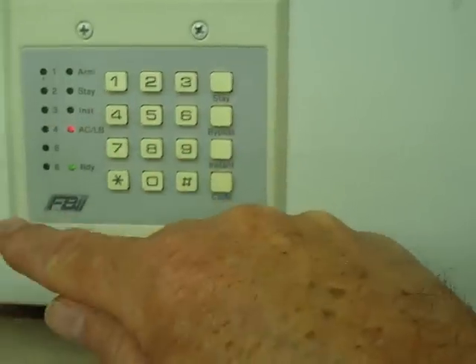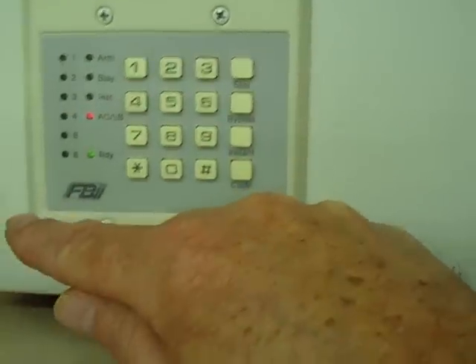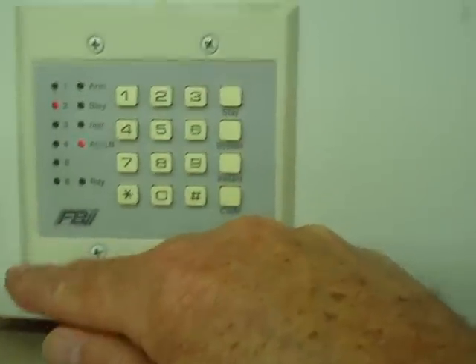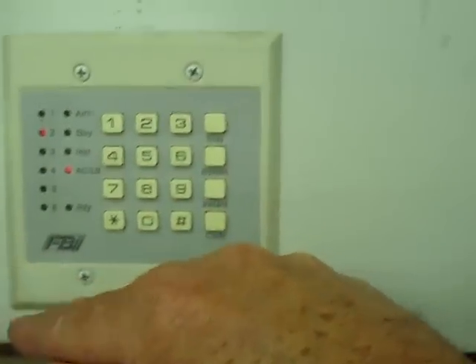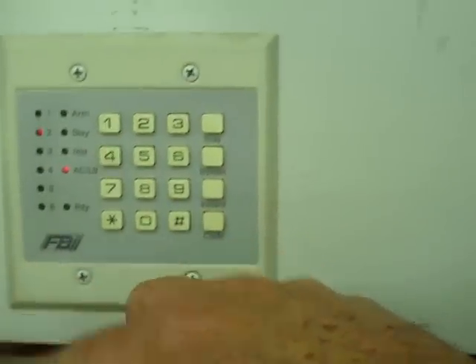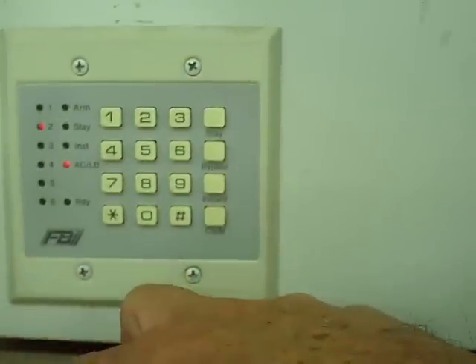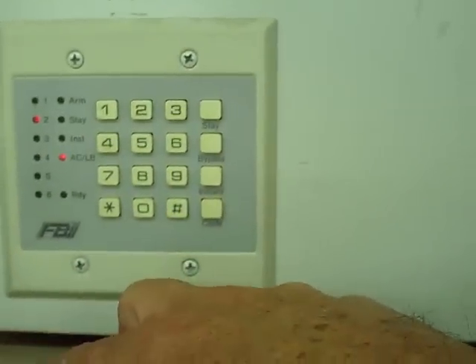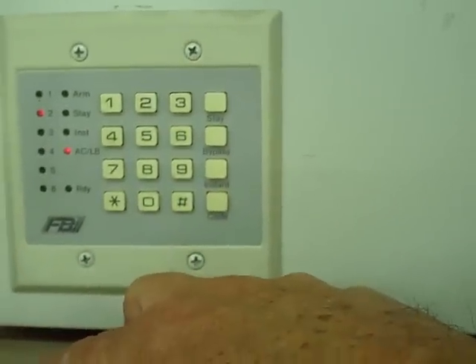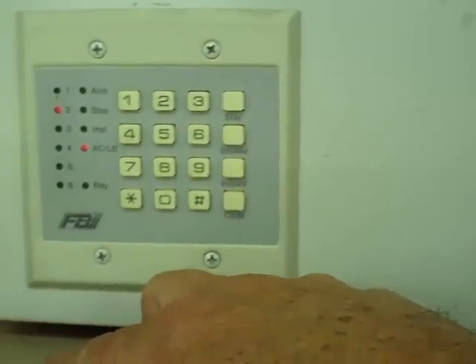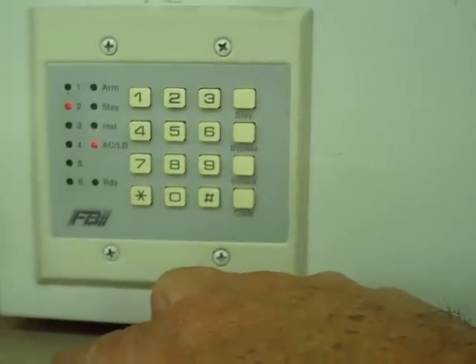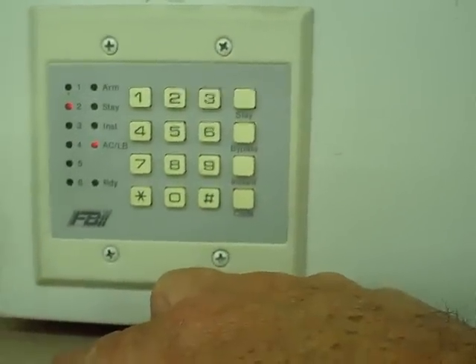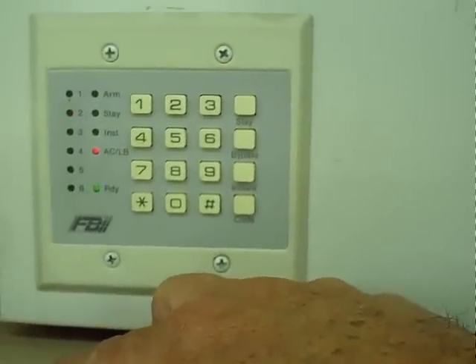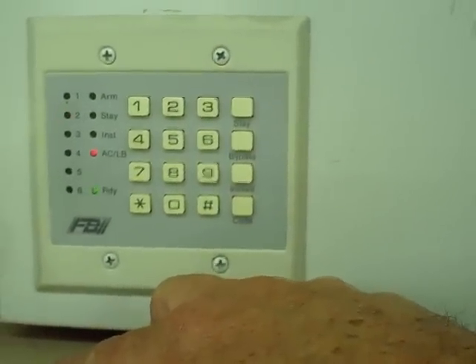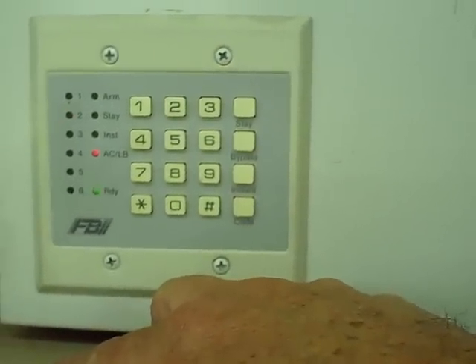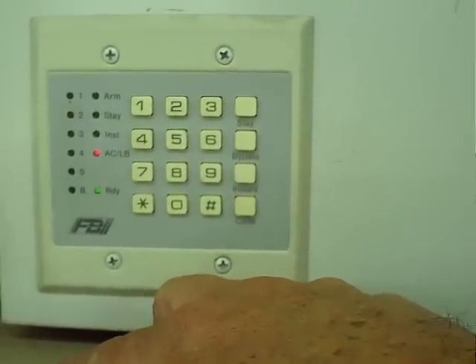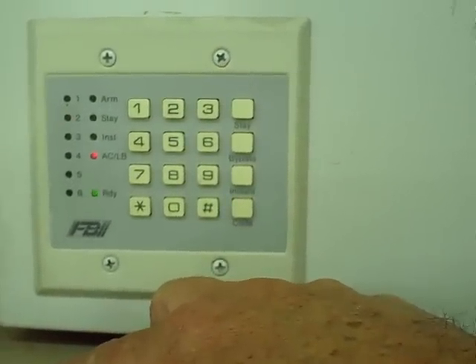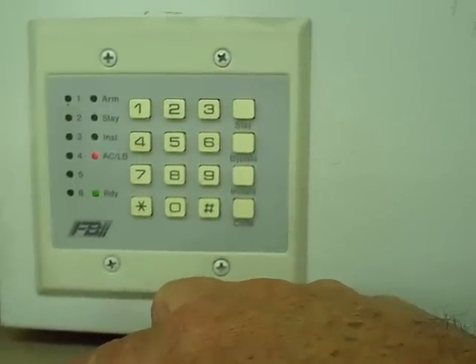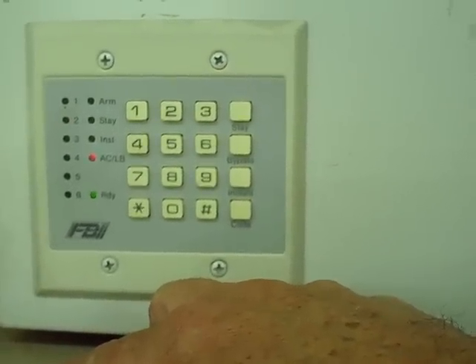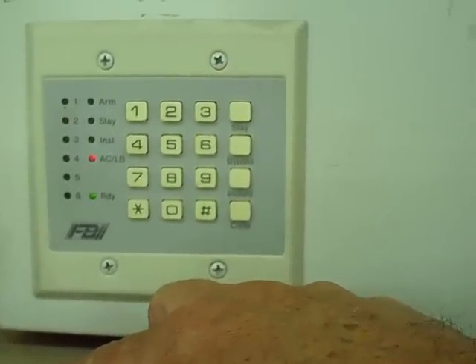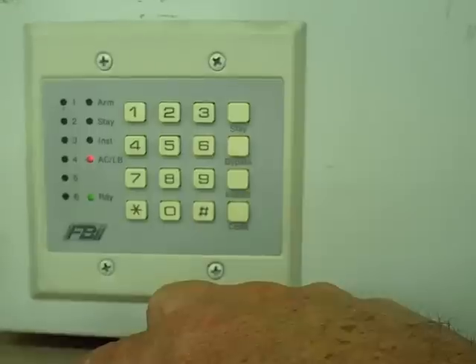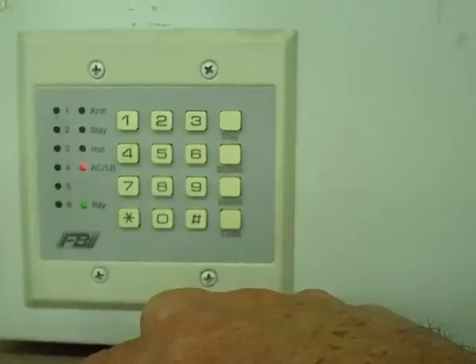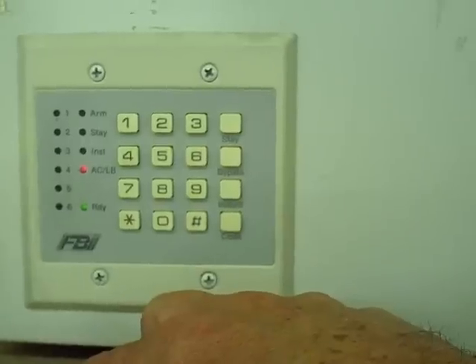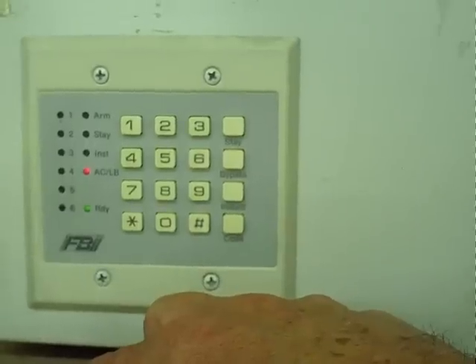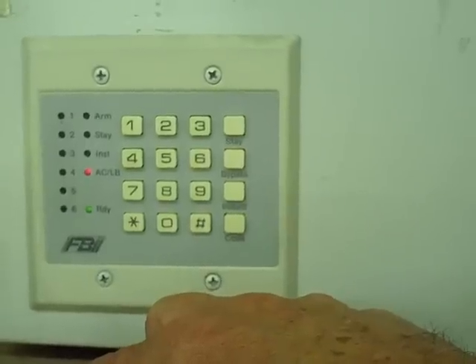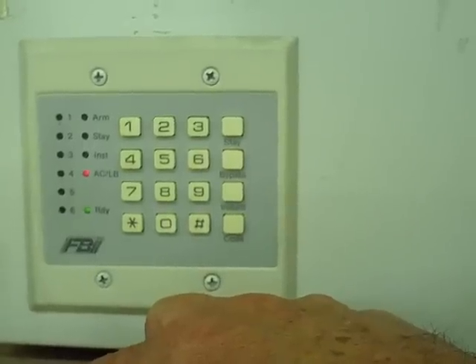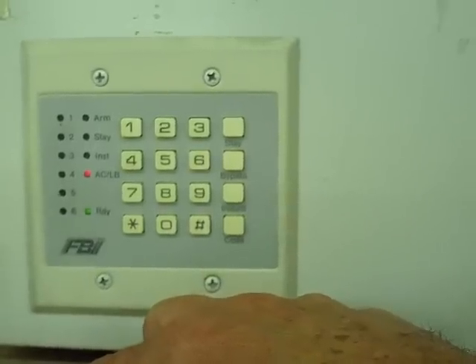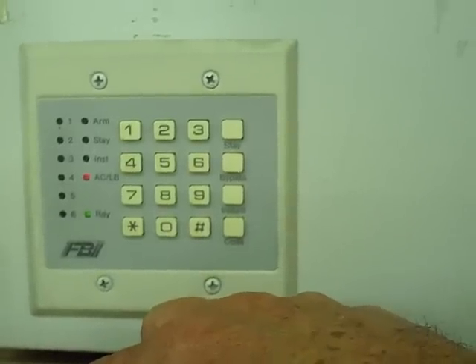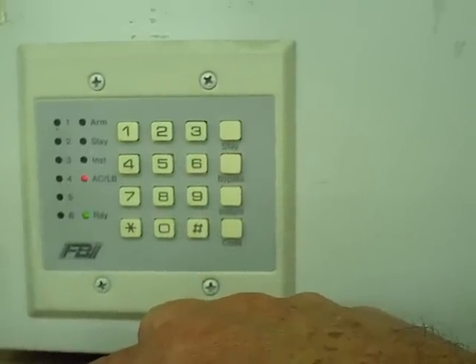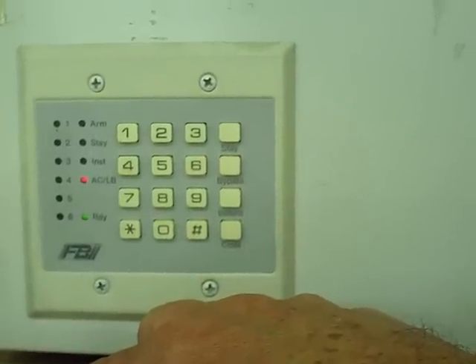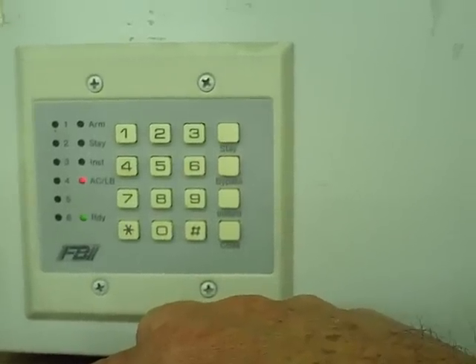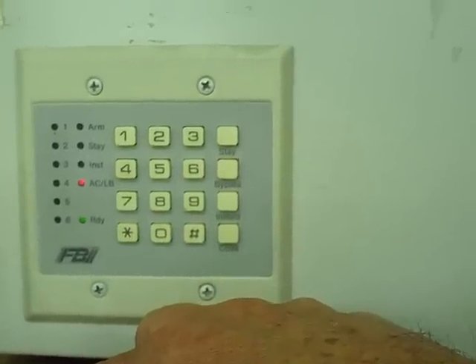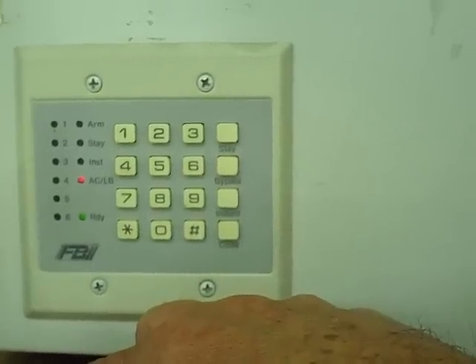After you get used to arming and disarming, you probably want to change what's in position 1 to a different number, because that's the code you need to remember to be able to arm and disarm.